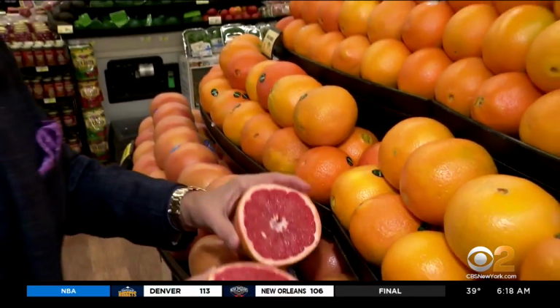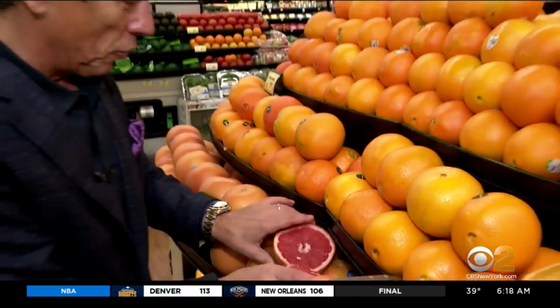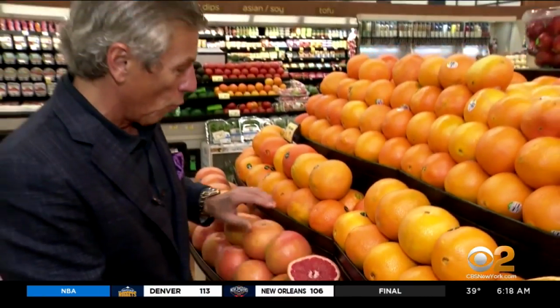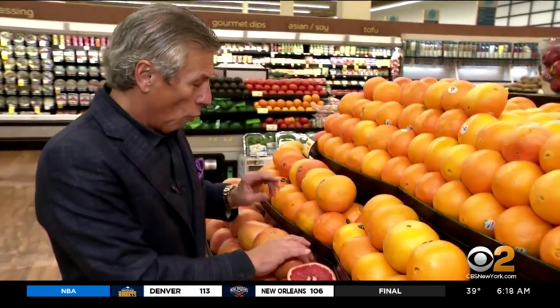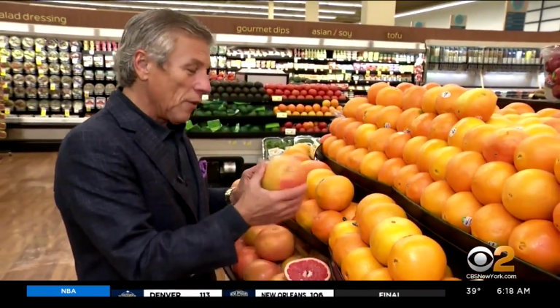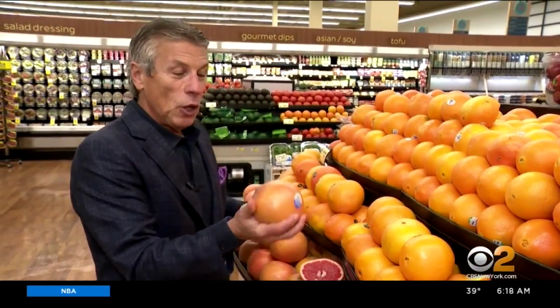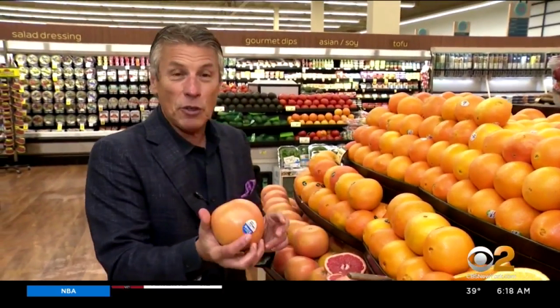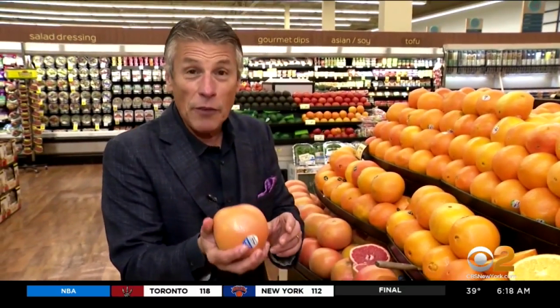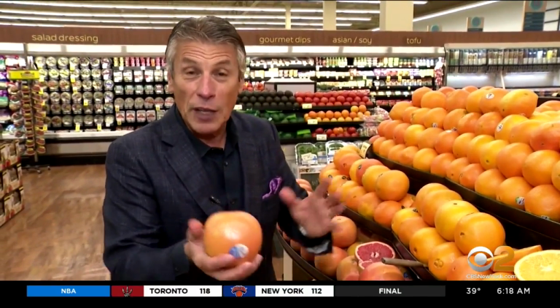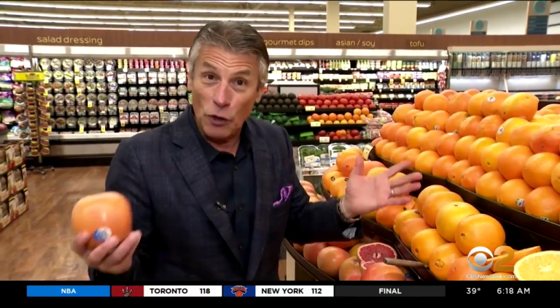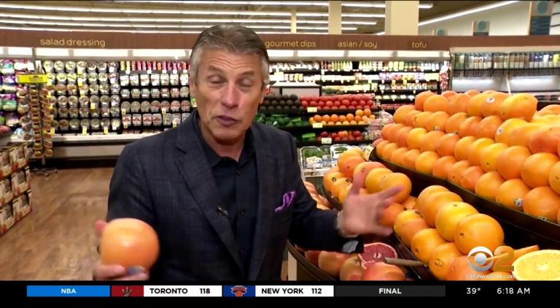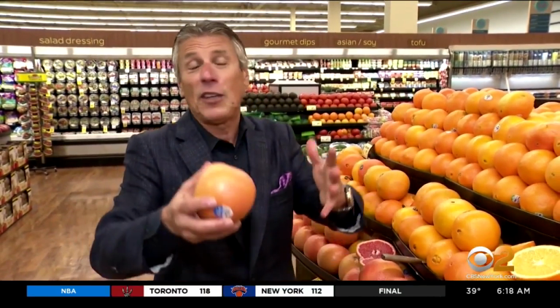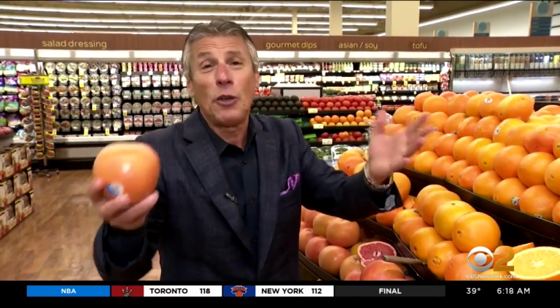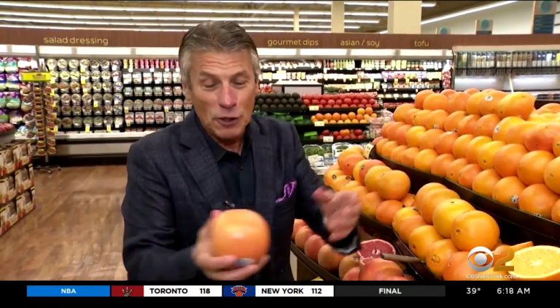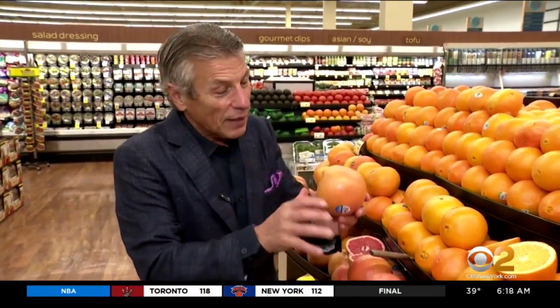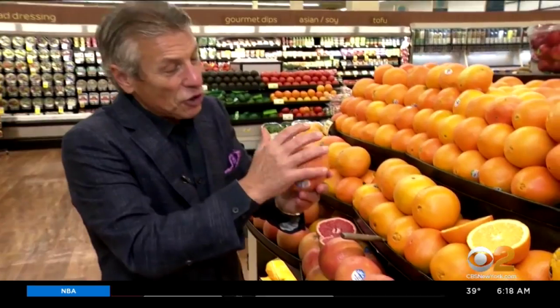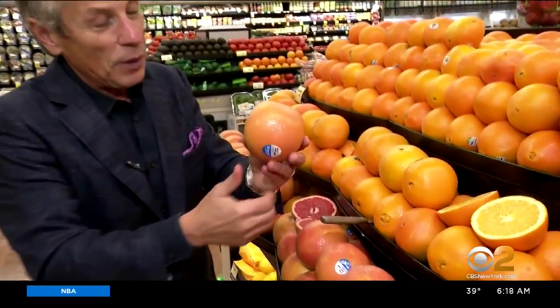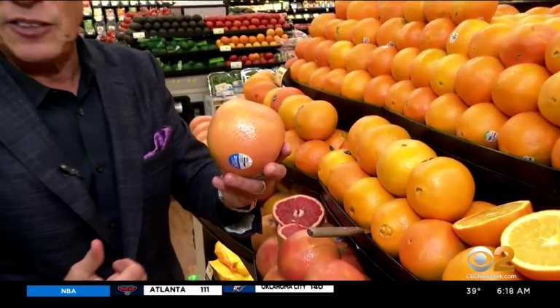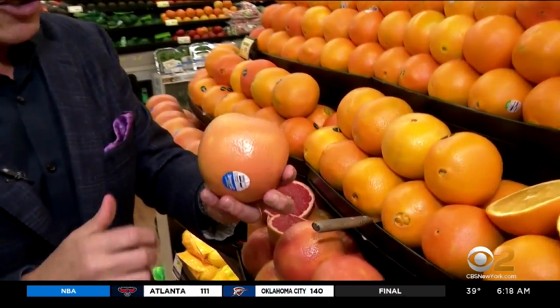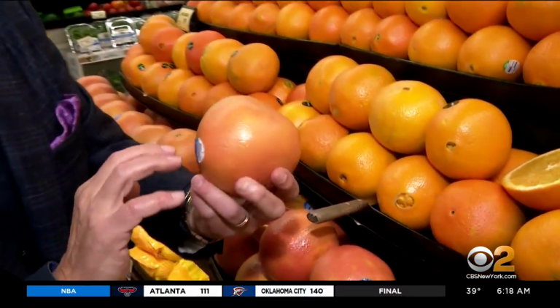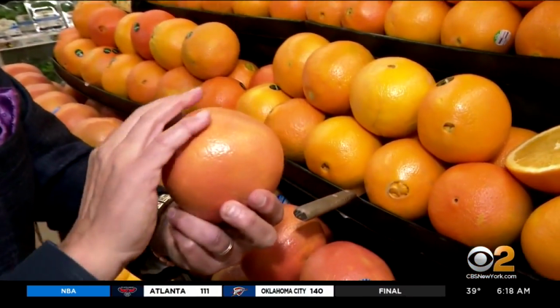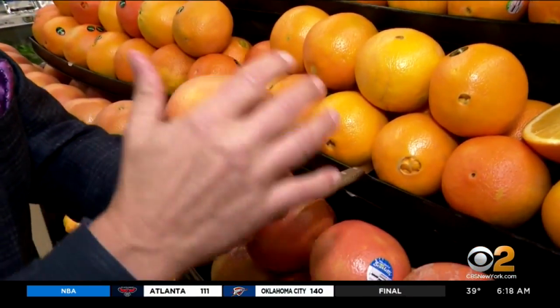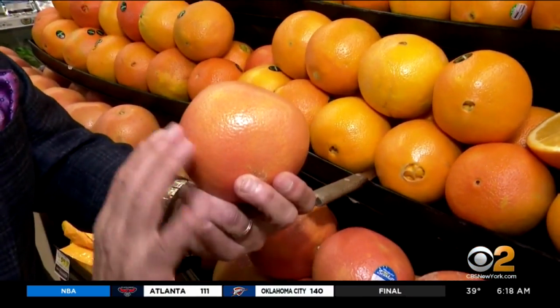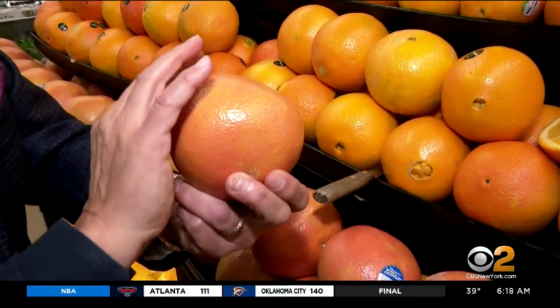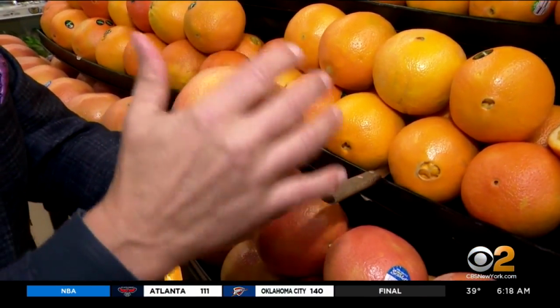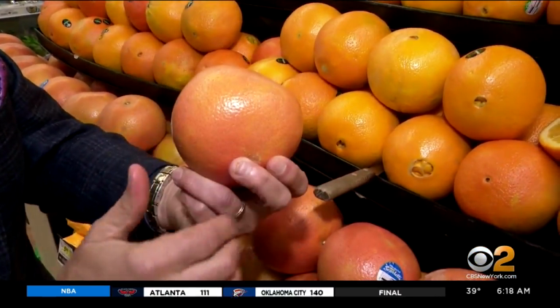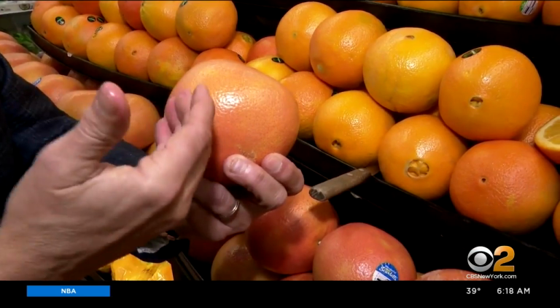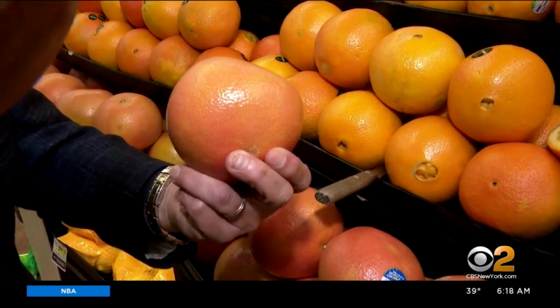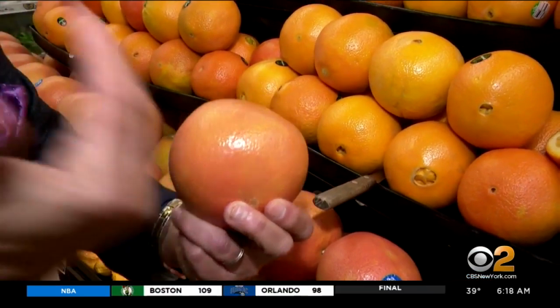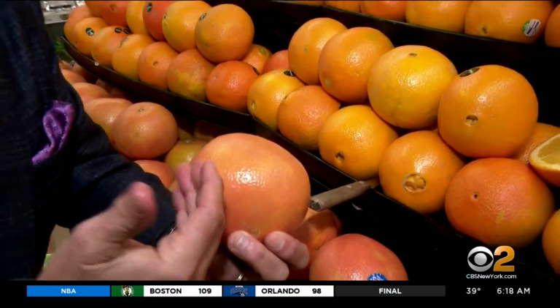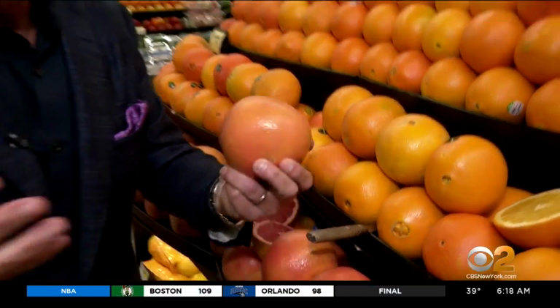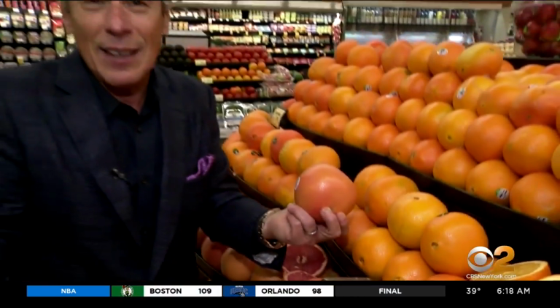Selection and storage is very important. When you buy them, you want to make sure that they're heavy for their size, like all citrus — I've been saying this for years. Nice and shiny means it's nice and fresh. And the more of an orange tinge or a red tinge you have on the outside, the better they're going to be on the inside.